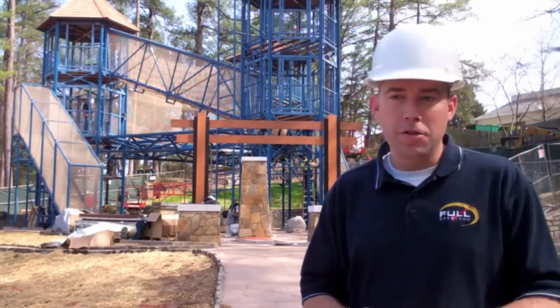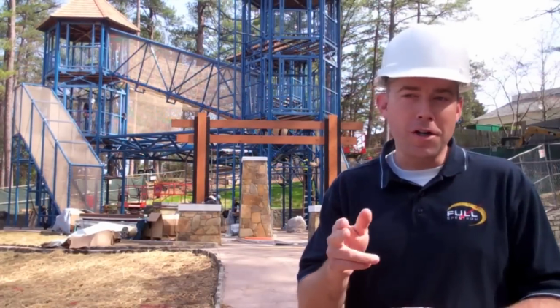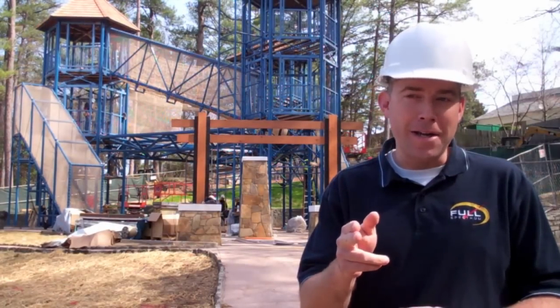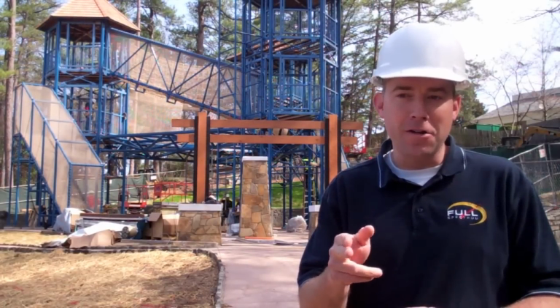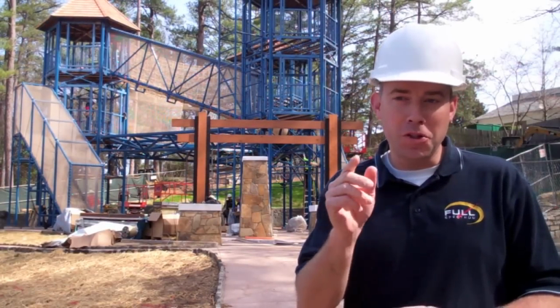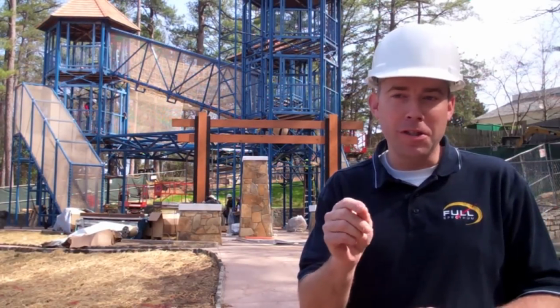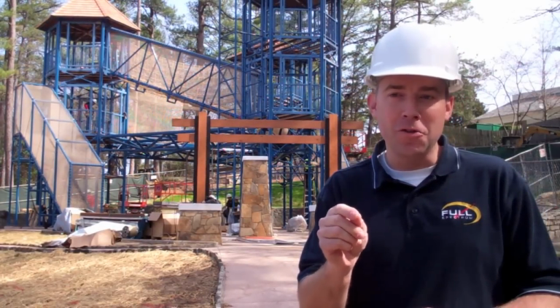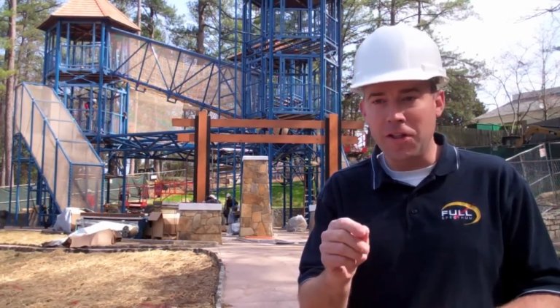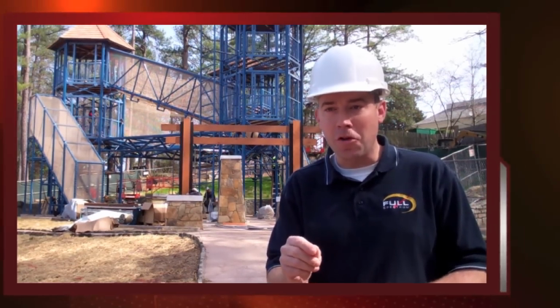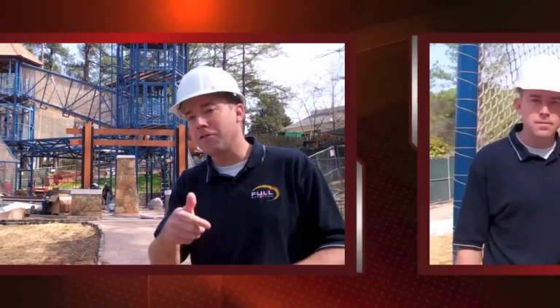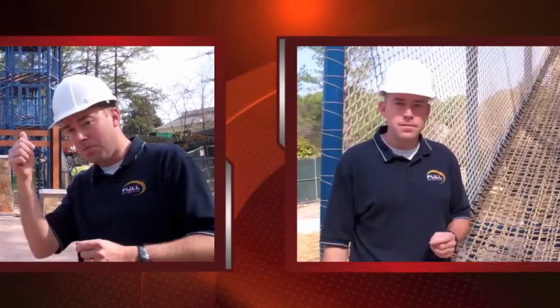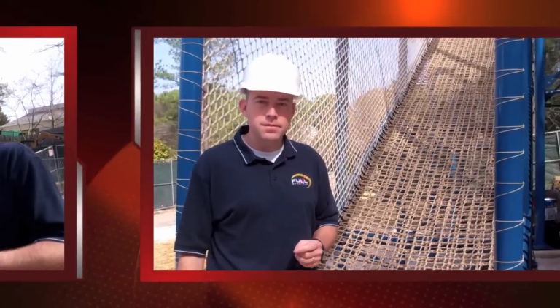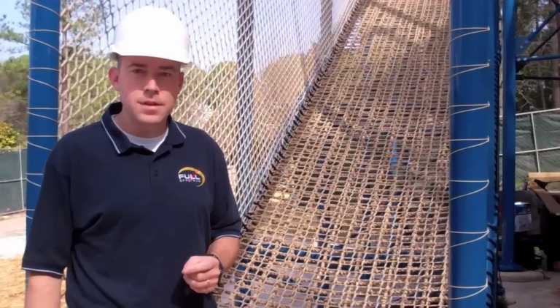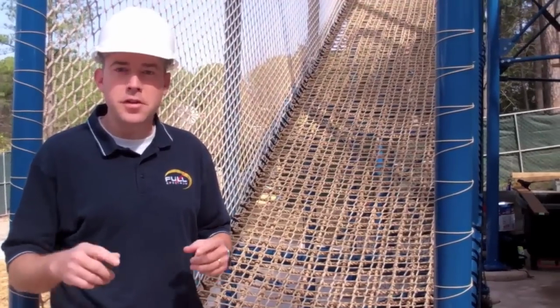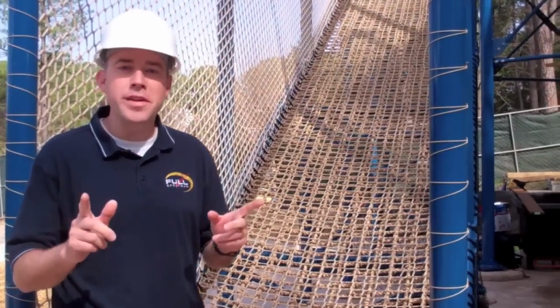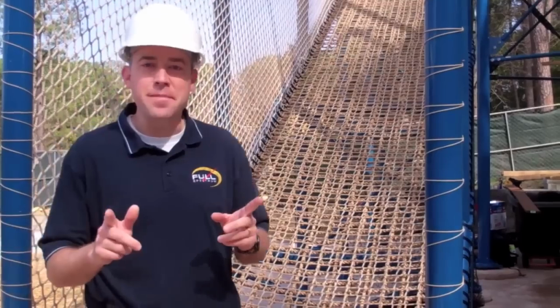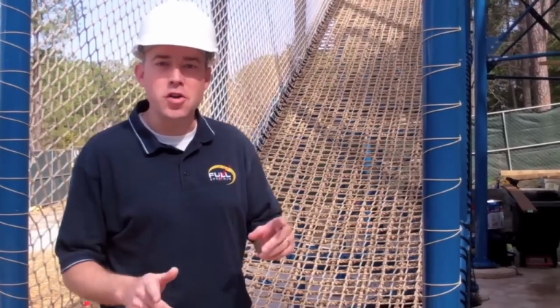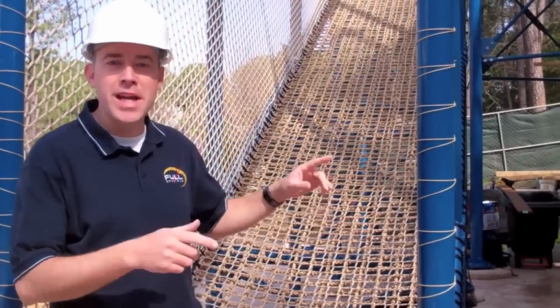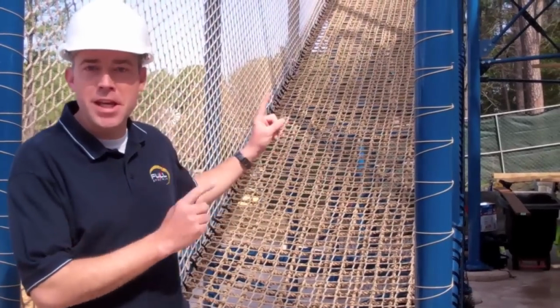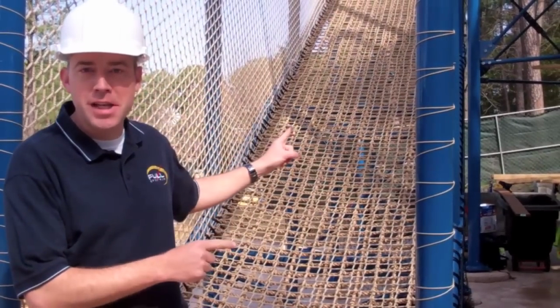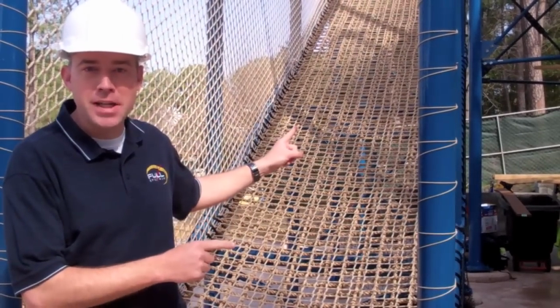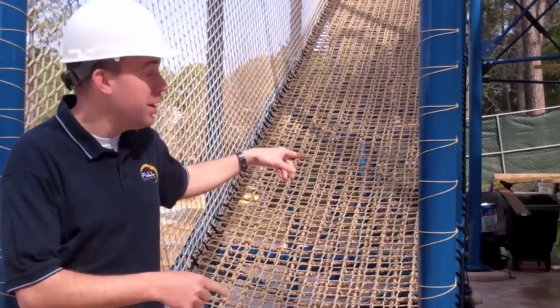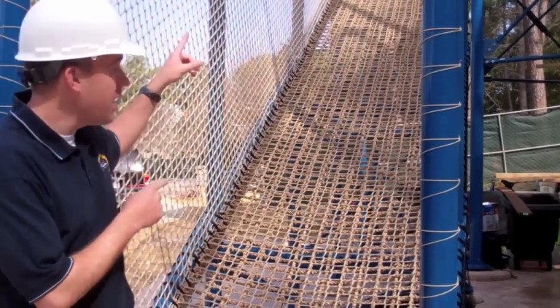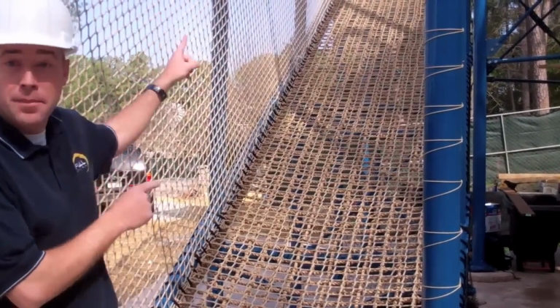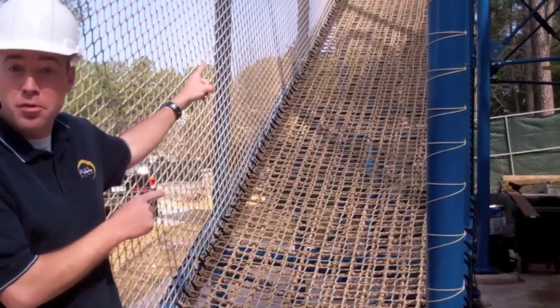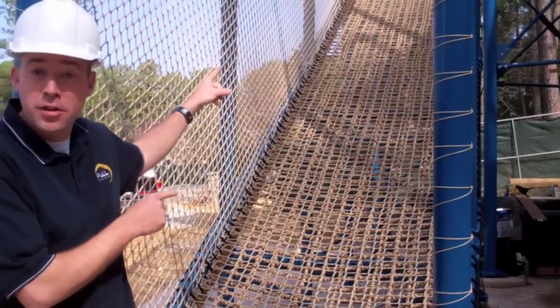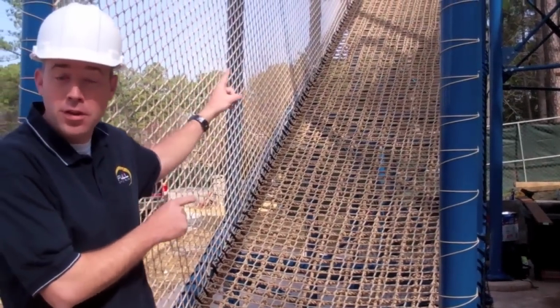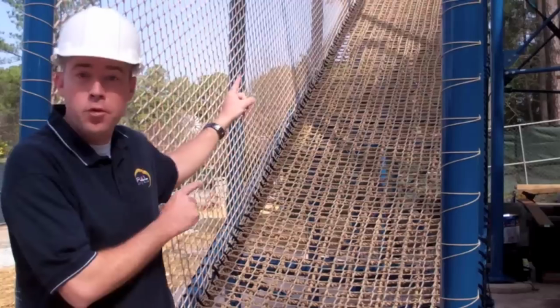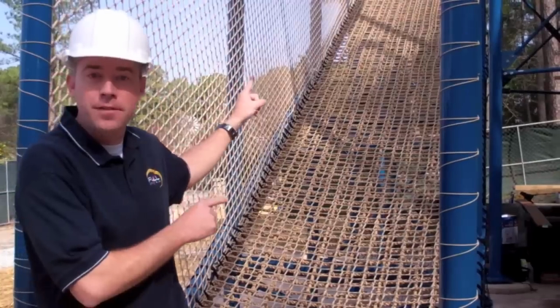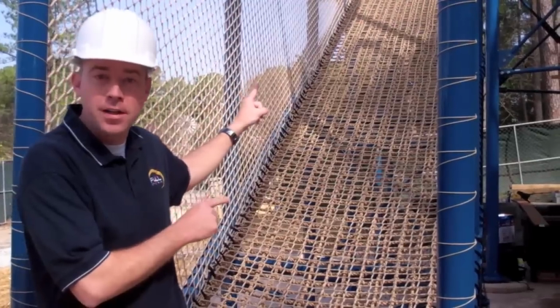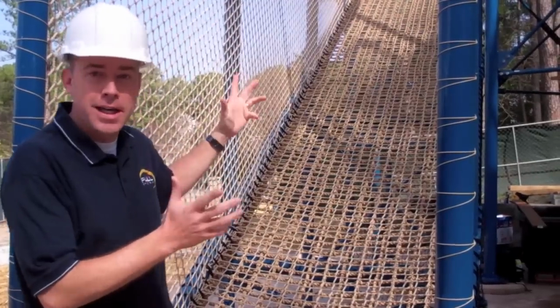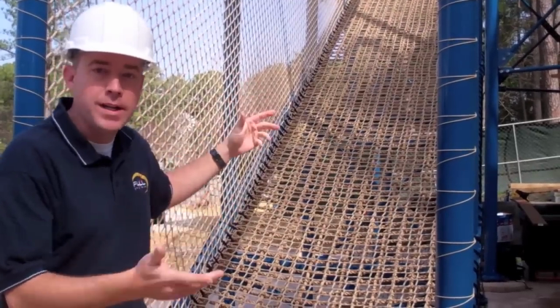We've talked about Geyser Towers, but what you really need to do is see it up close. Here's where the excitement starts — we're standing at the entrance to Geyser Towers. I've got to make it up this bridge to the first level at 14 feet. I can't wait!